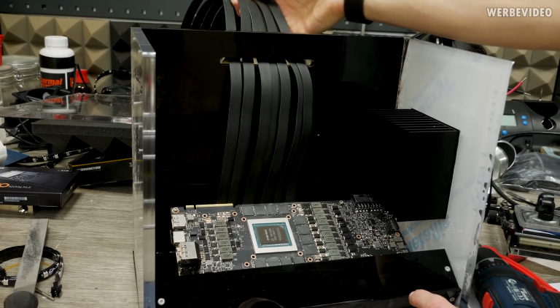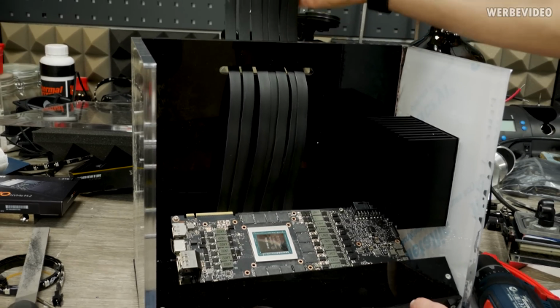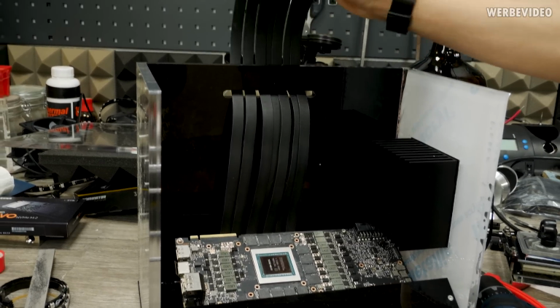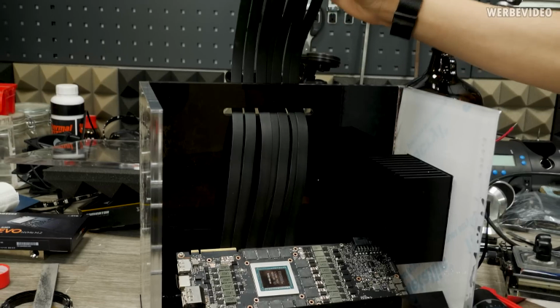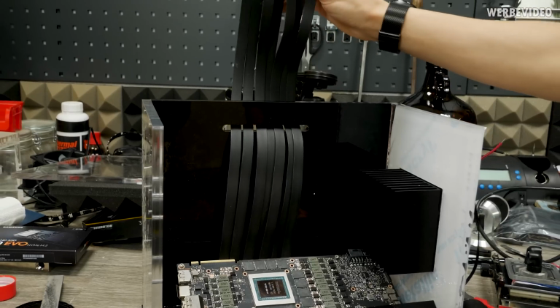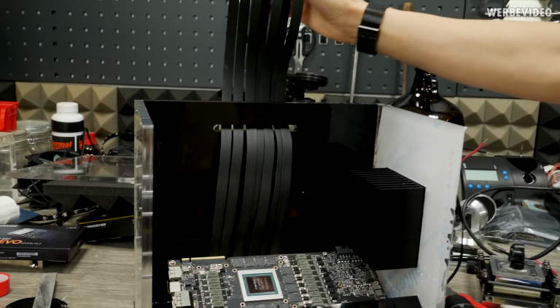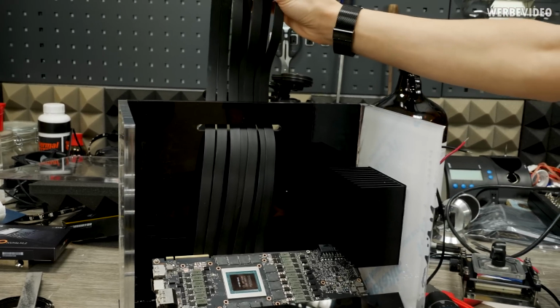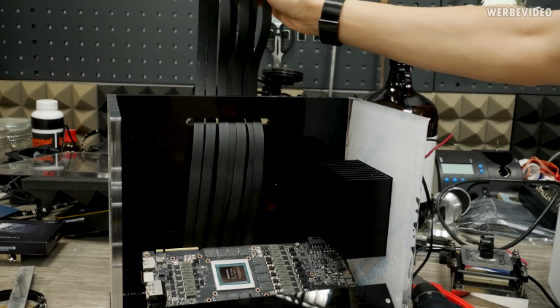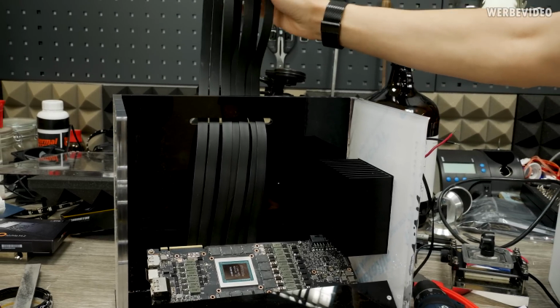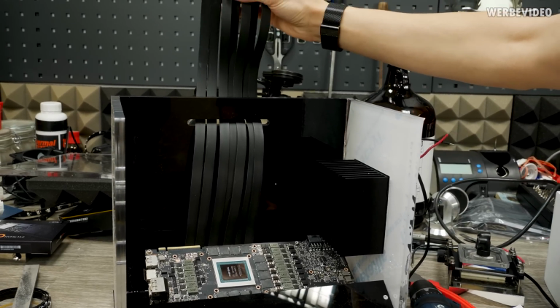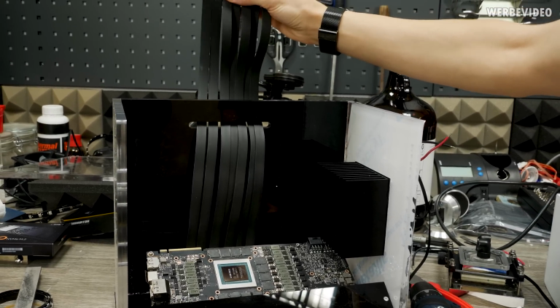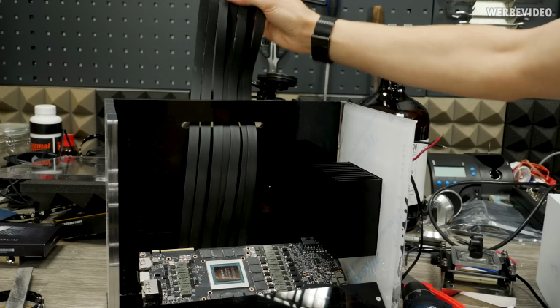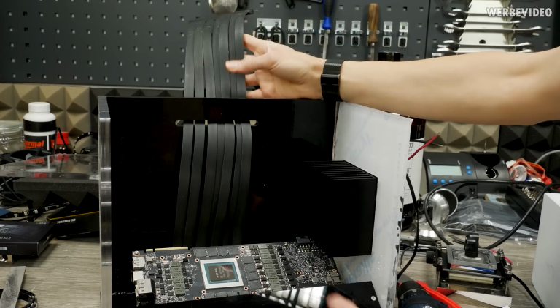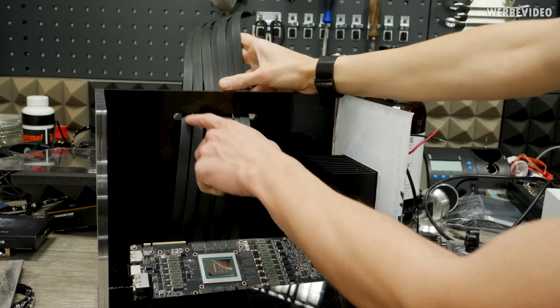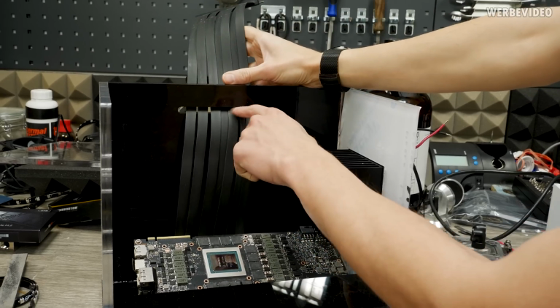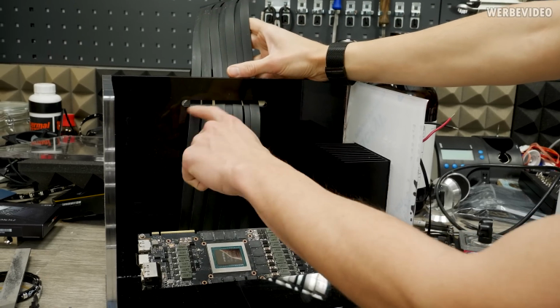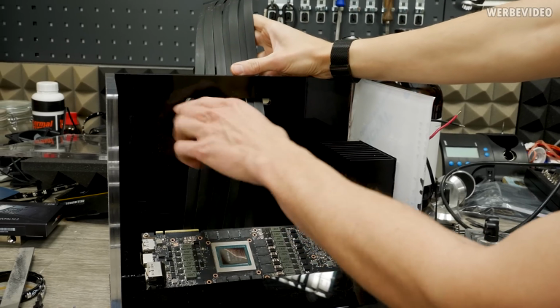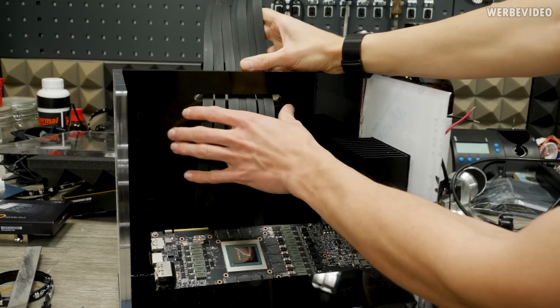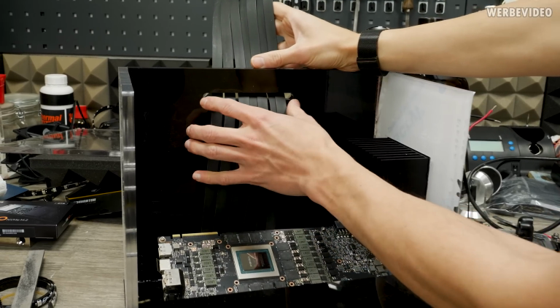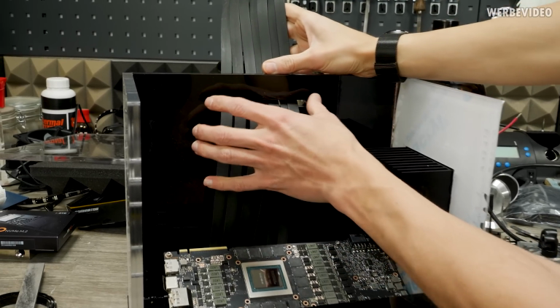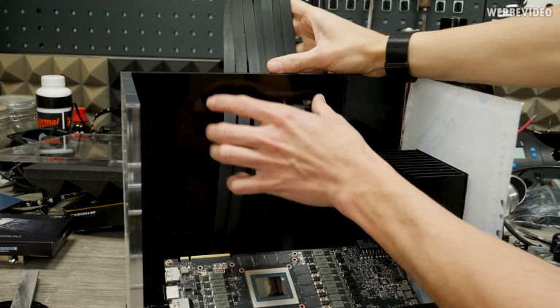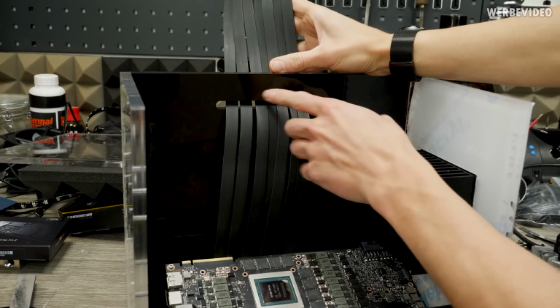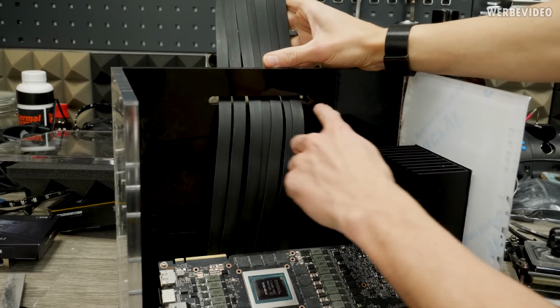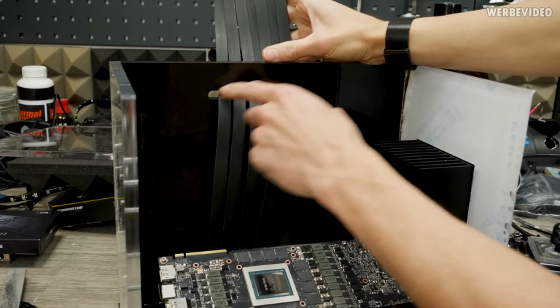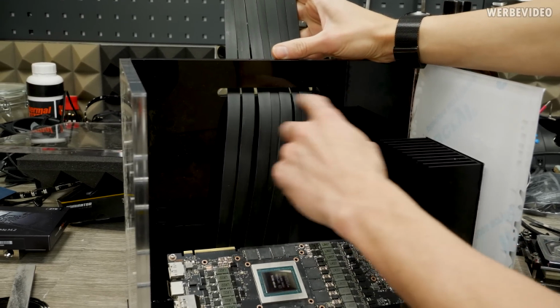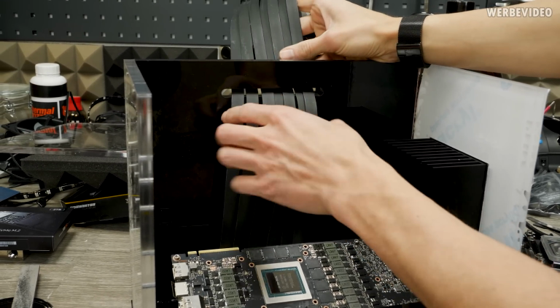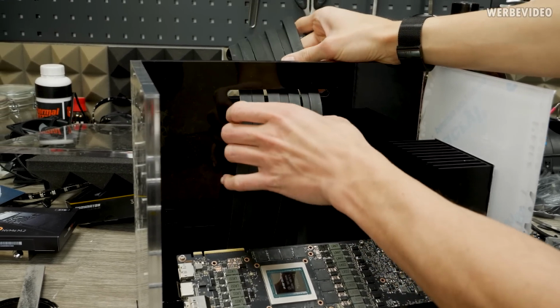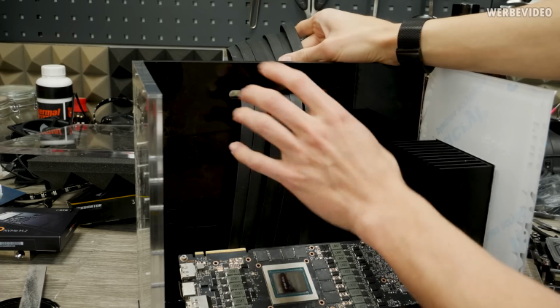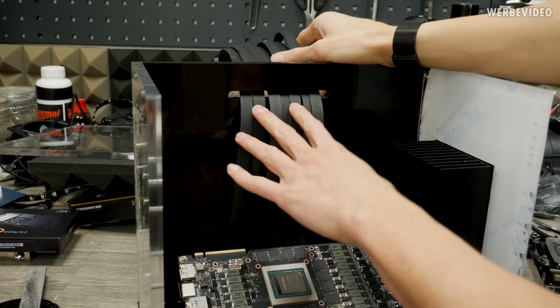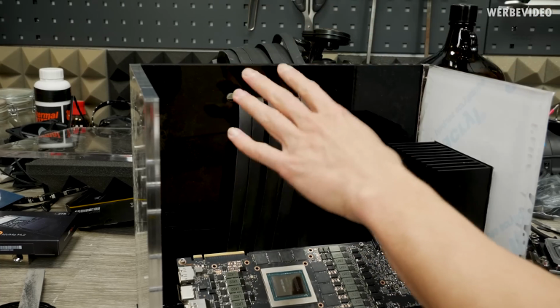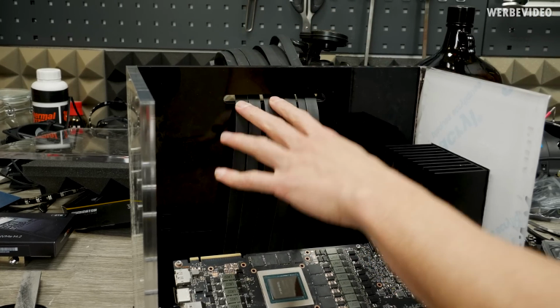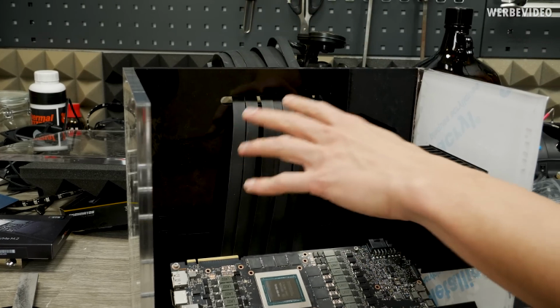We also have to seal this off, so we kind of have to put acrylic glue all over this to completely seal it off. It will be difficult, but we will do that later.